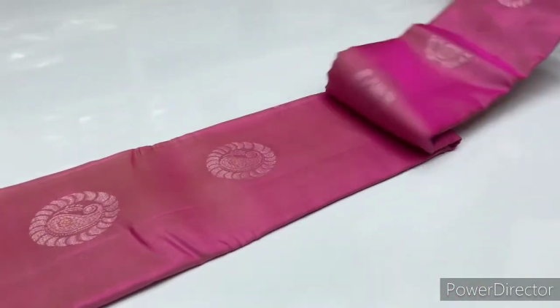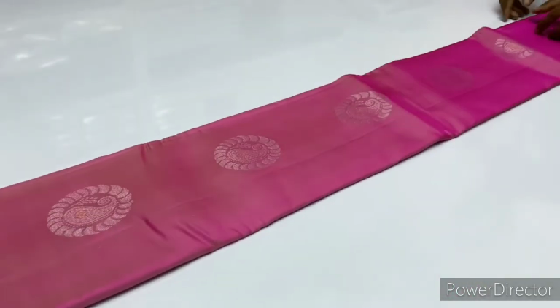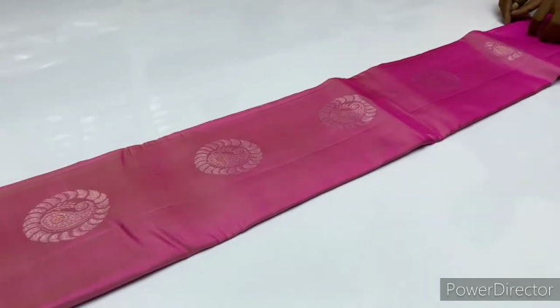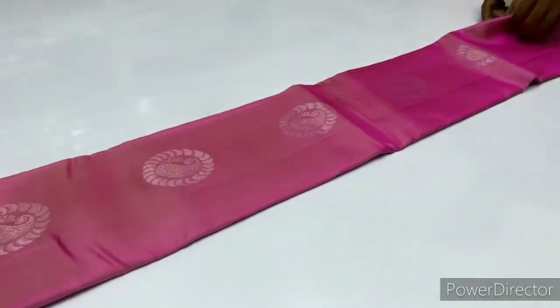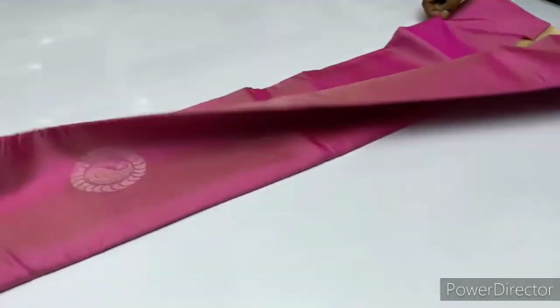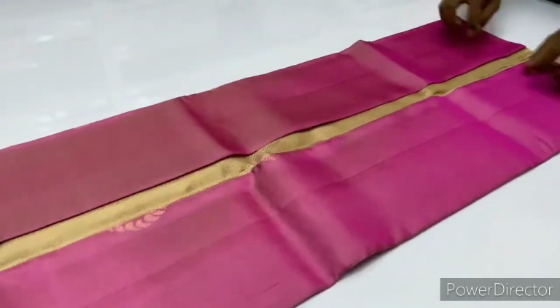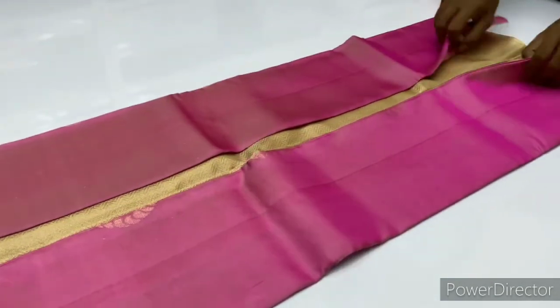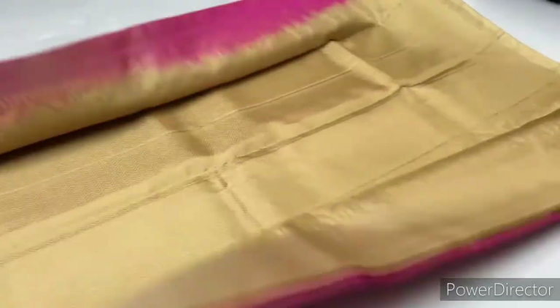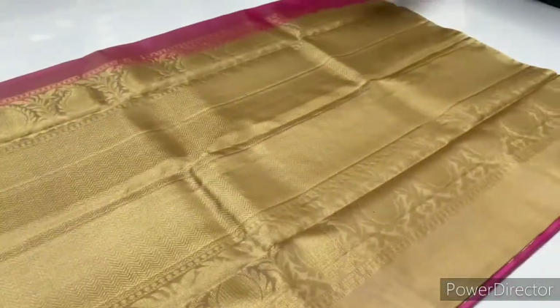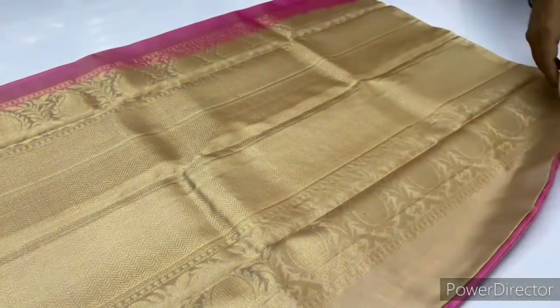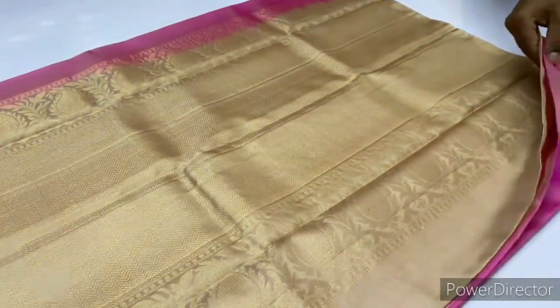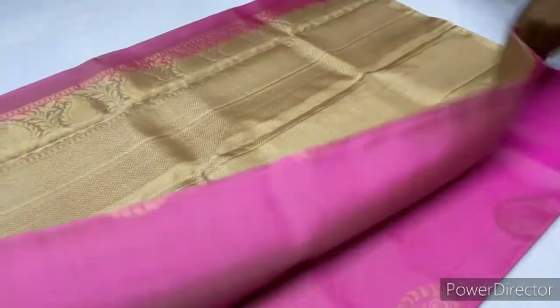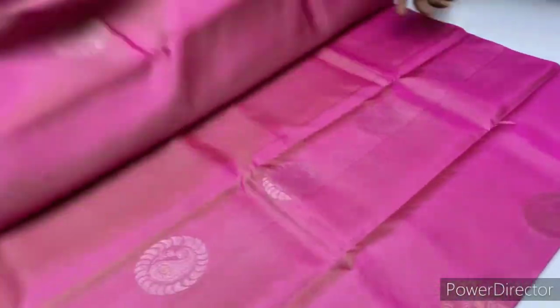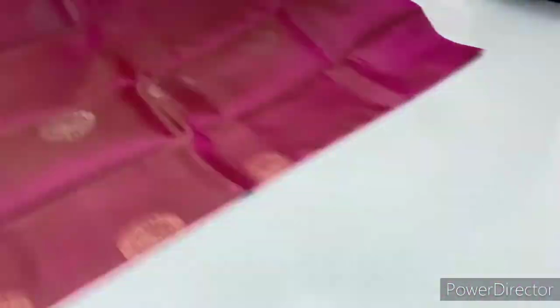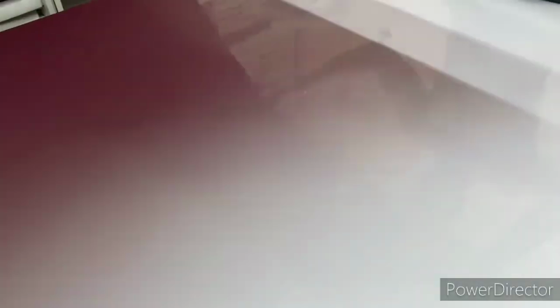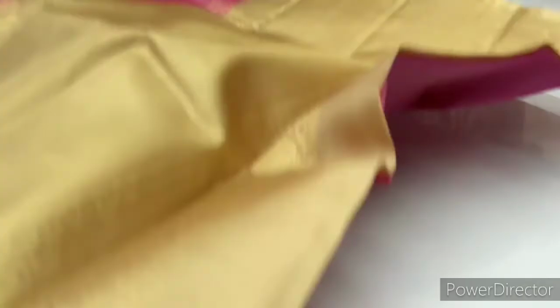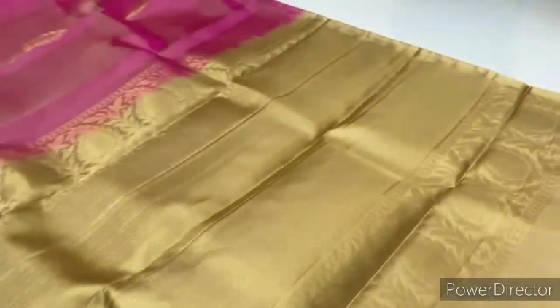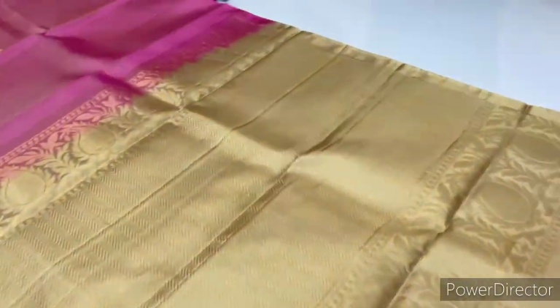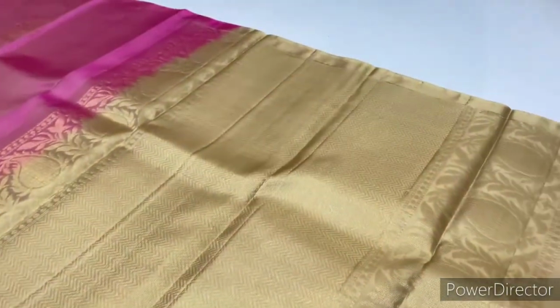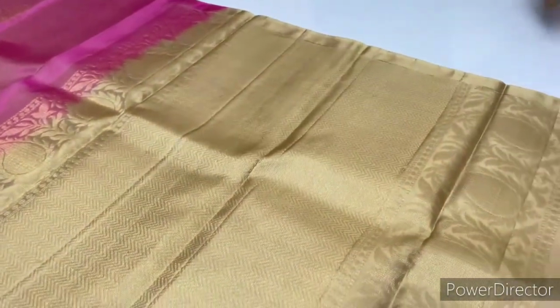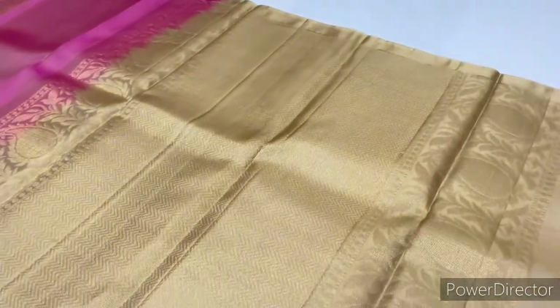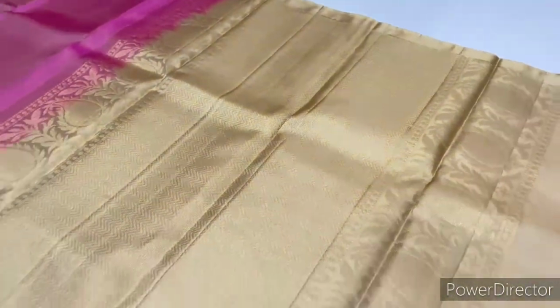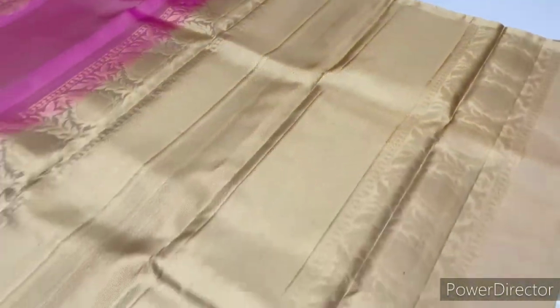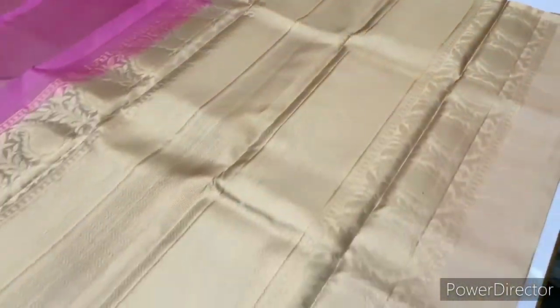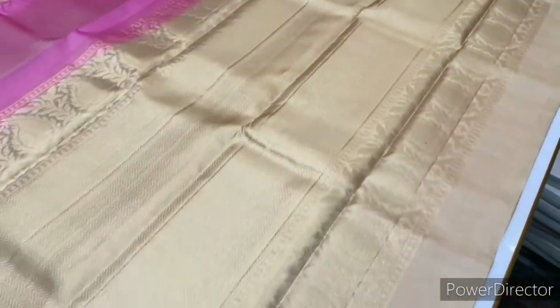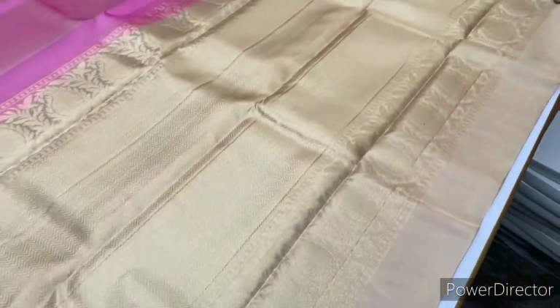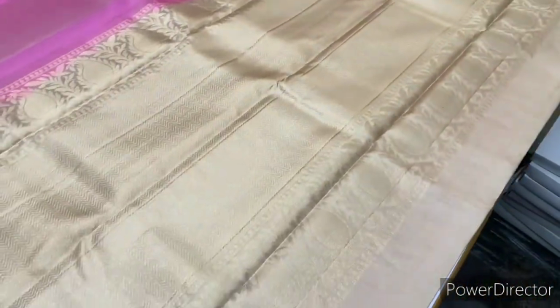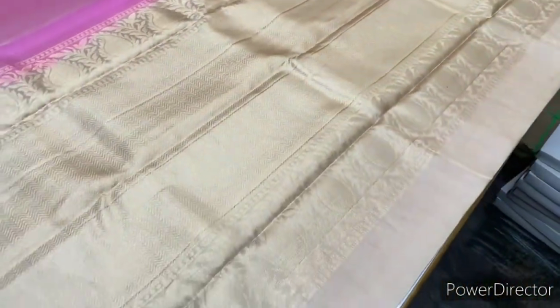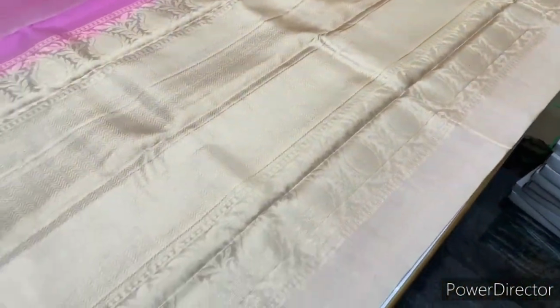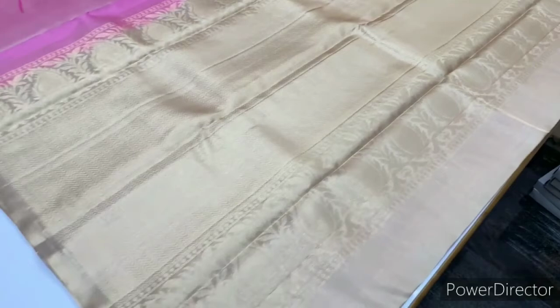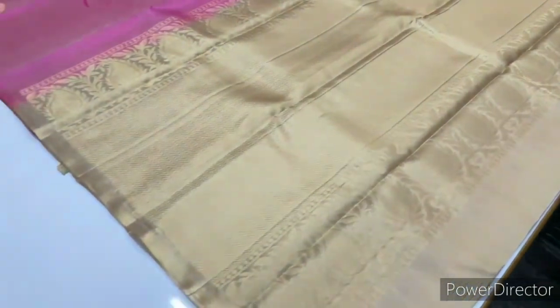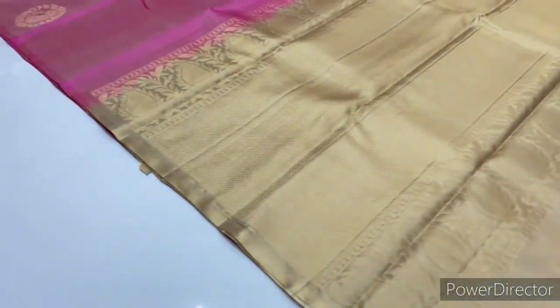Saree code 1667. Body is one pink color, pastel pink. And half white combination.